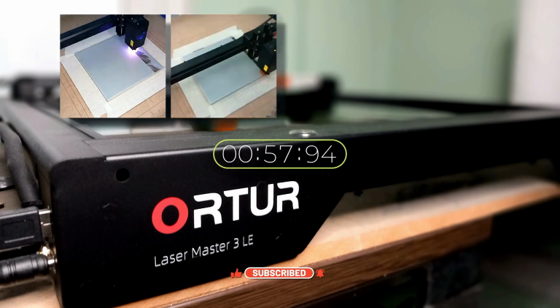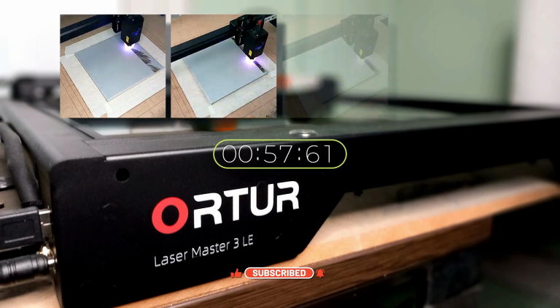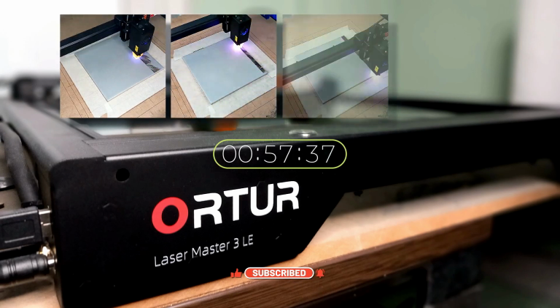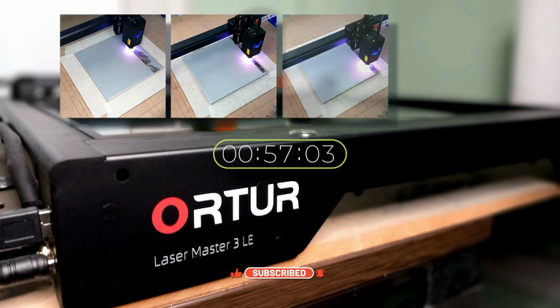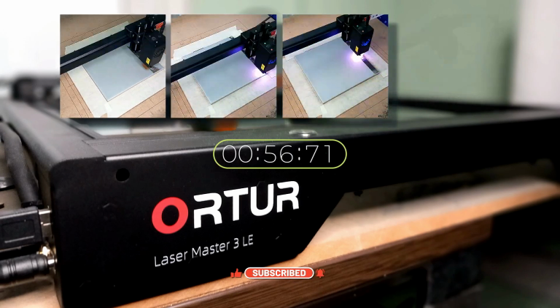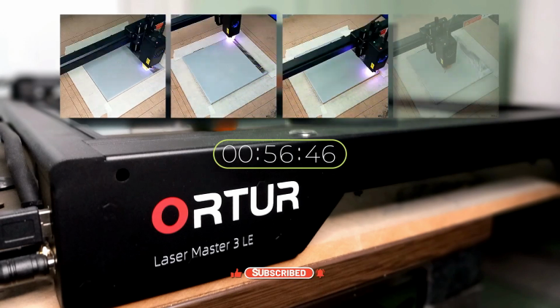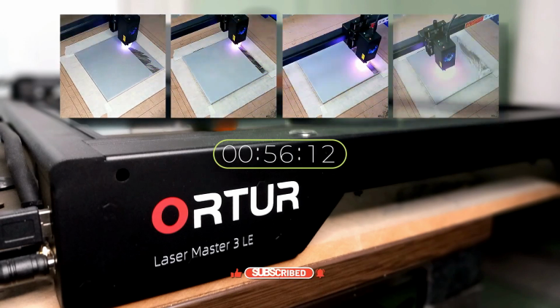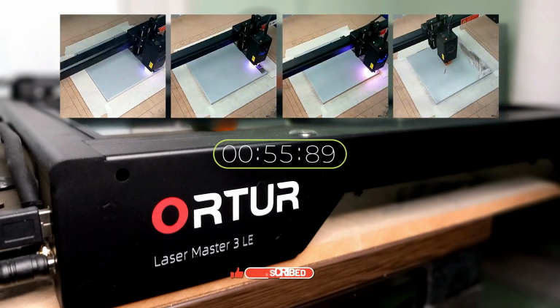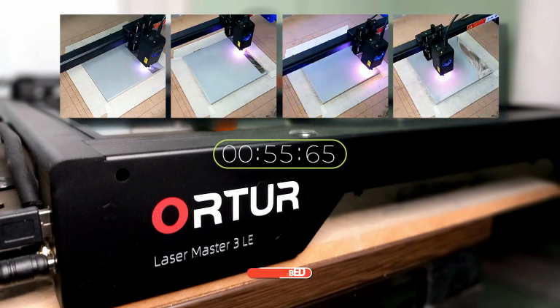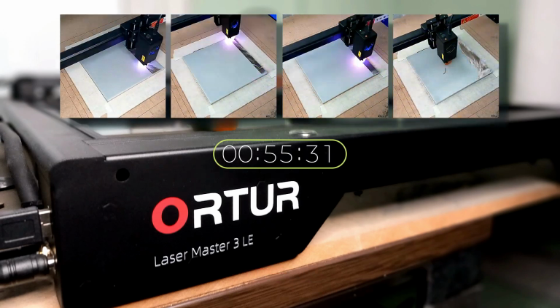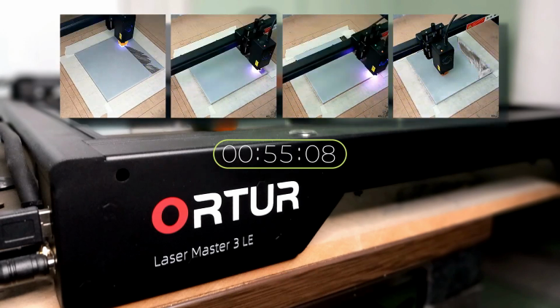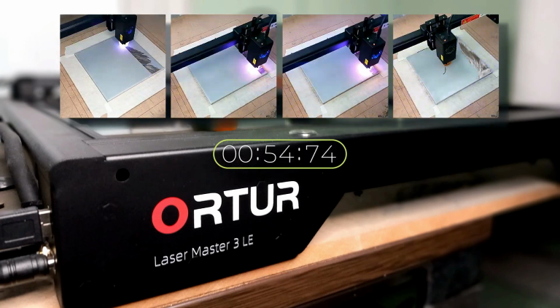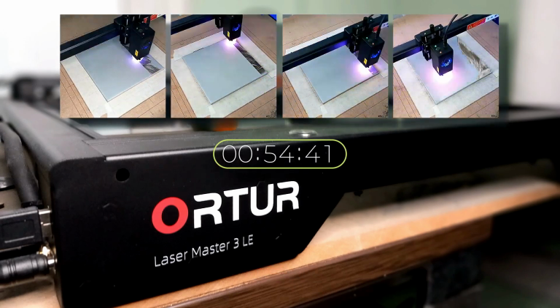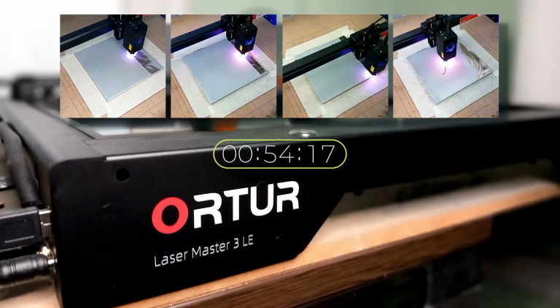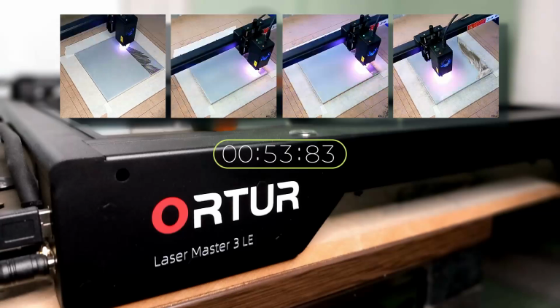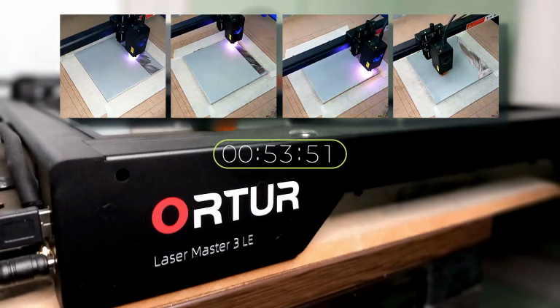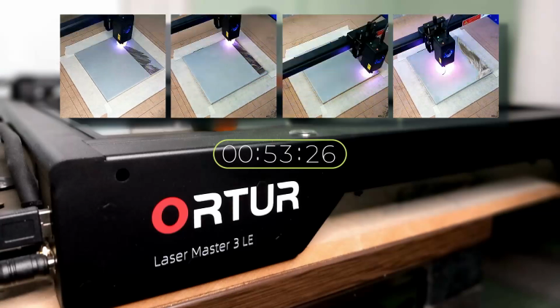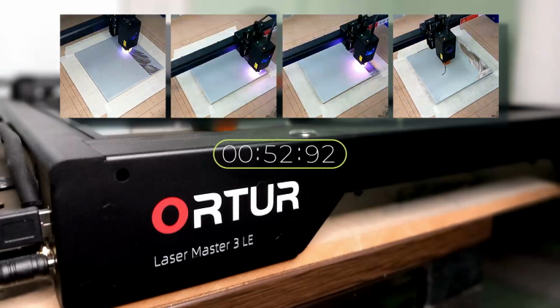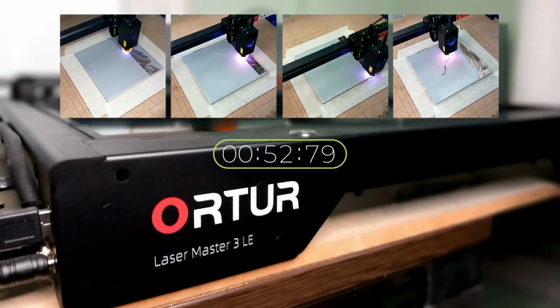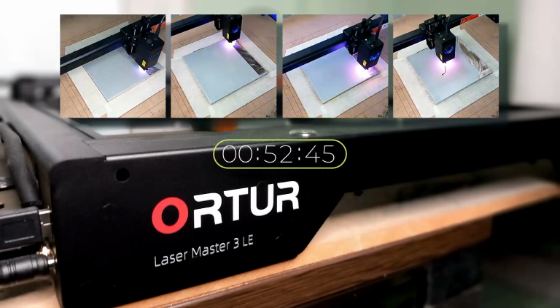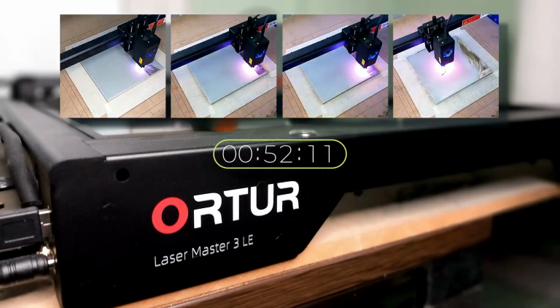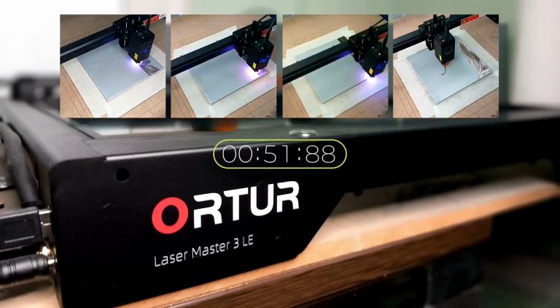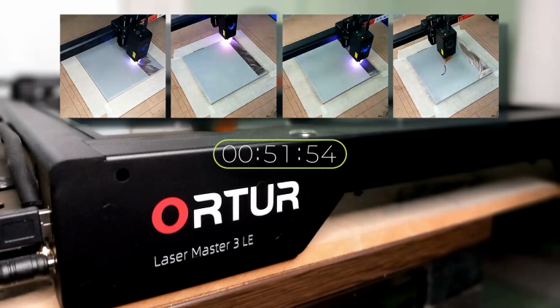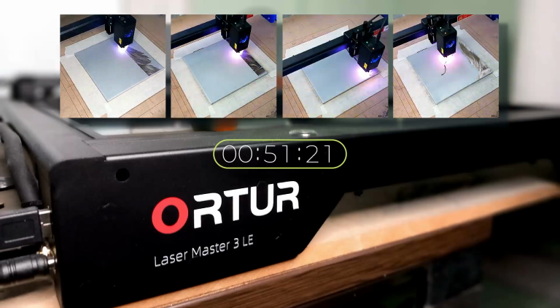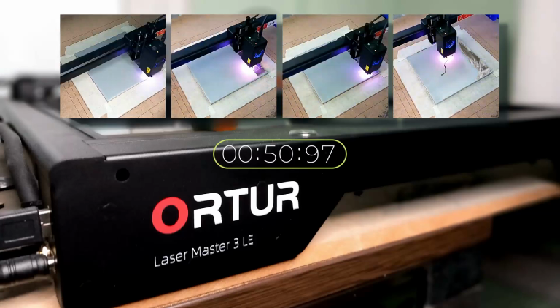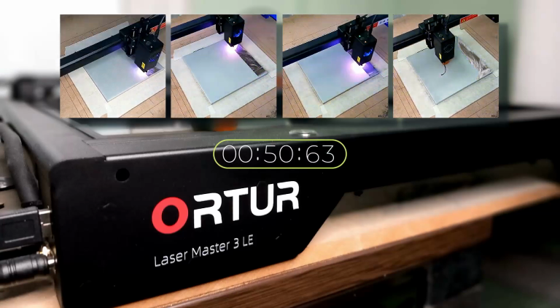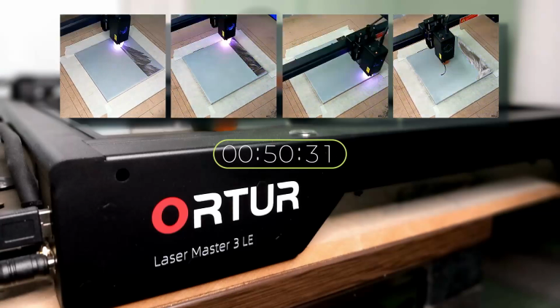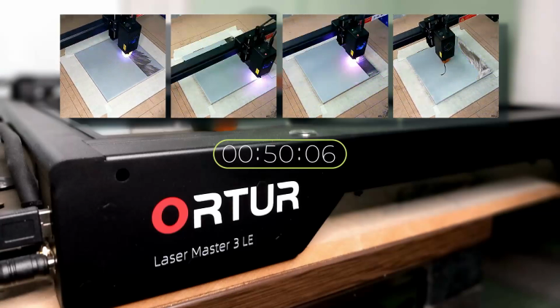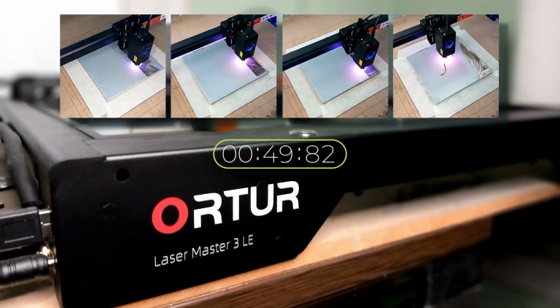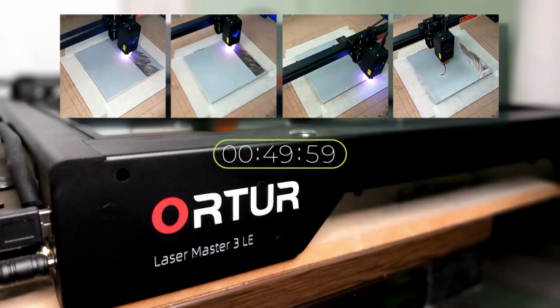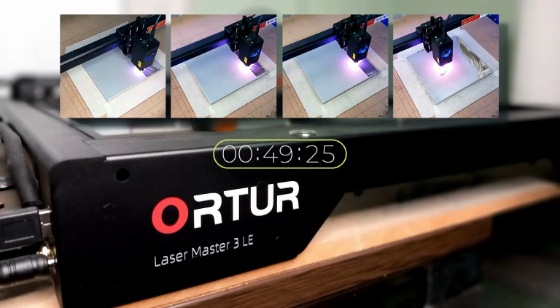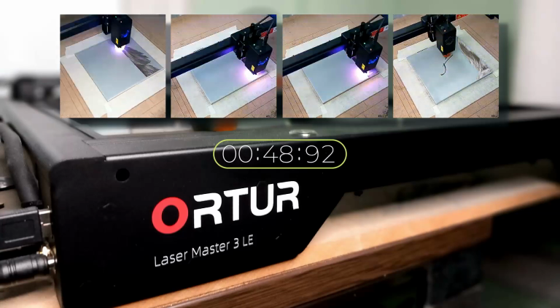Now we watch a time-lapse video. You can see the burn process of all four tiles. Each tile took around 1 hour and 20 minutes to engrave.